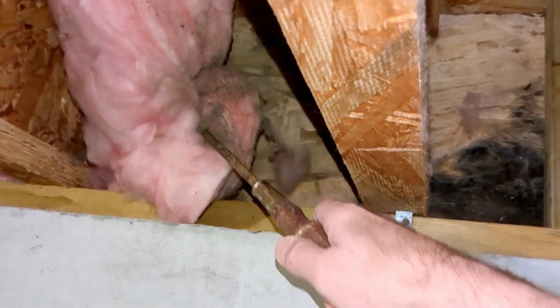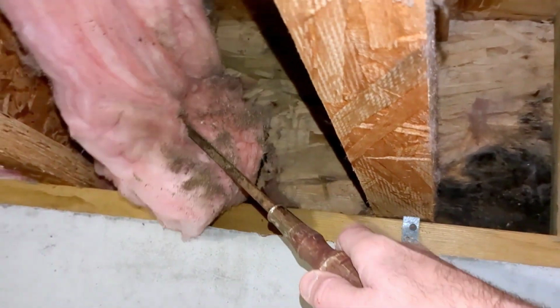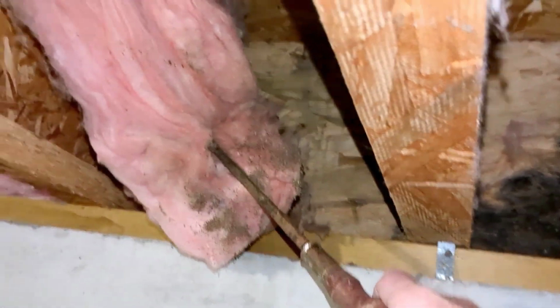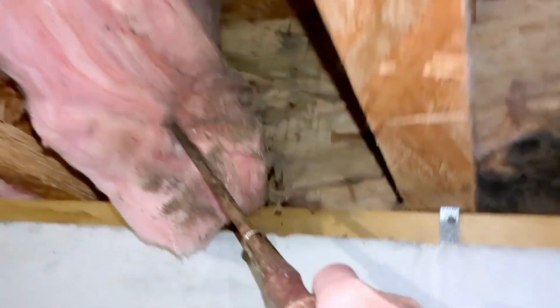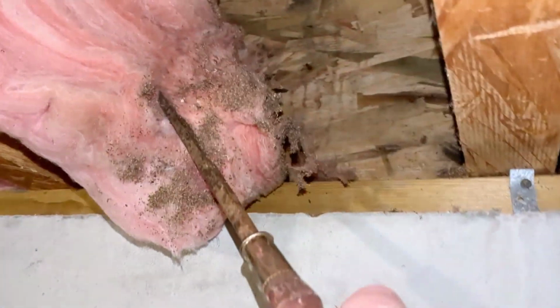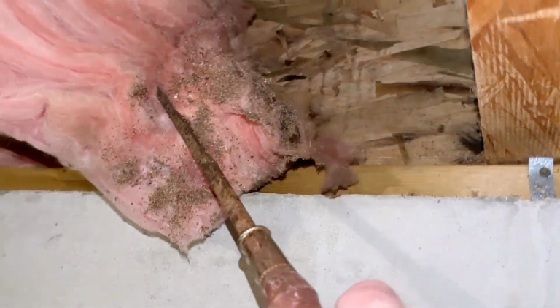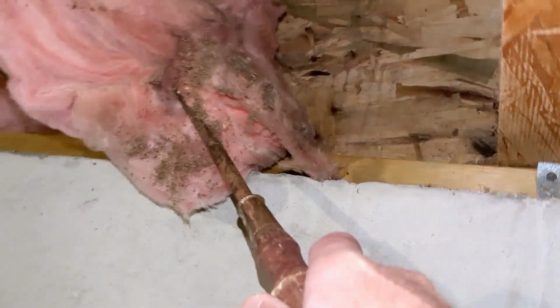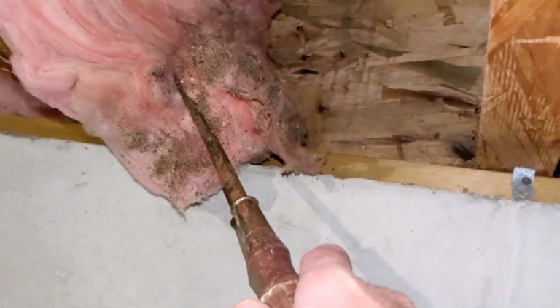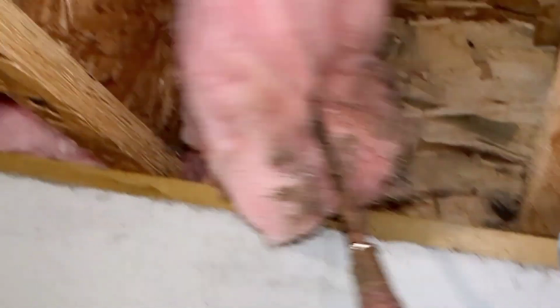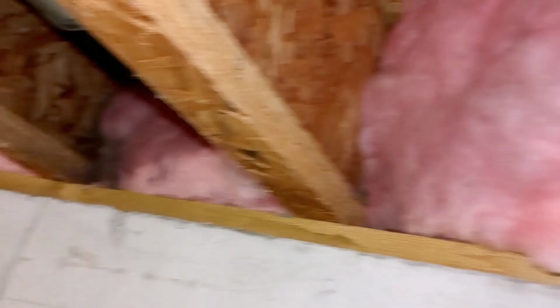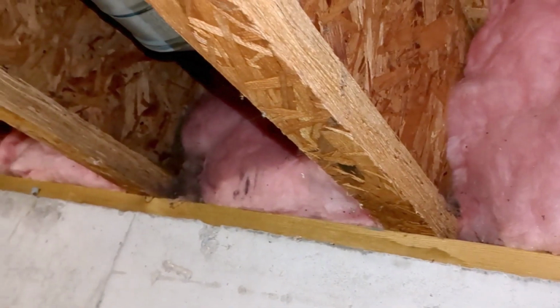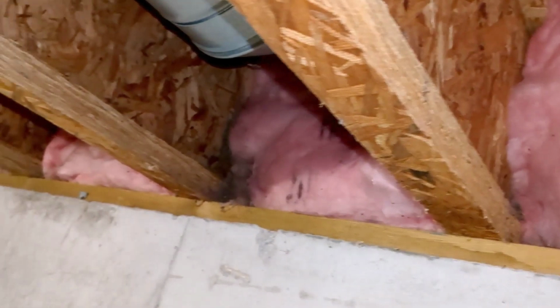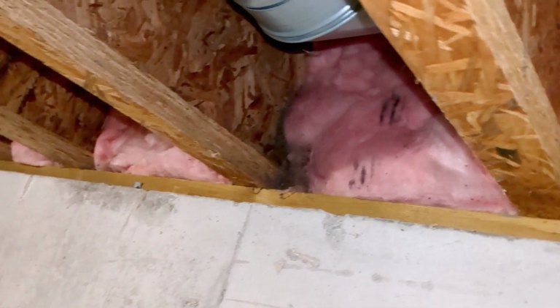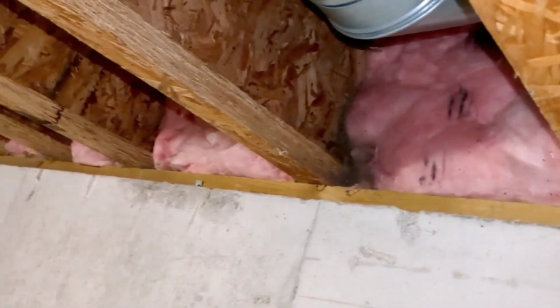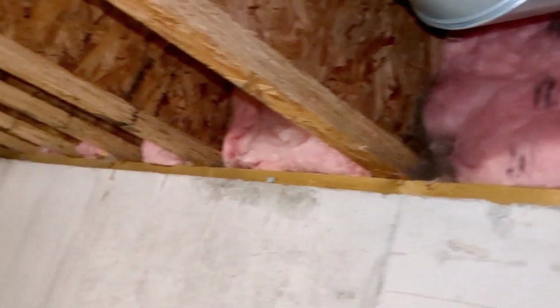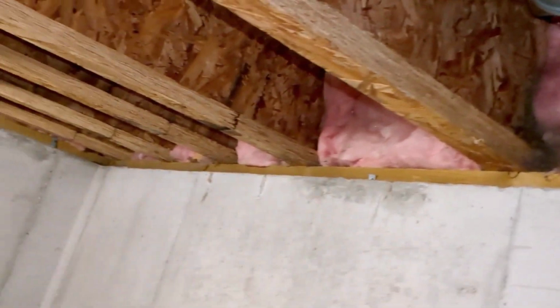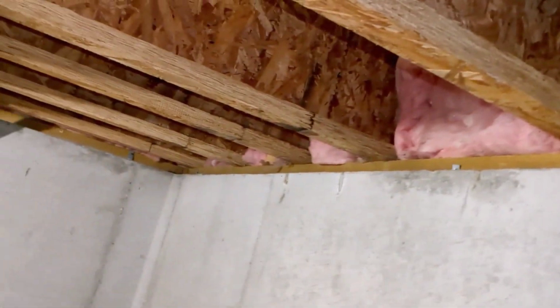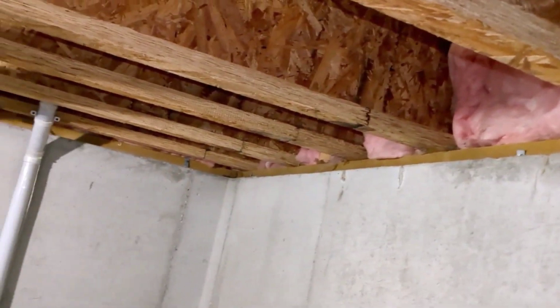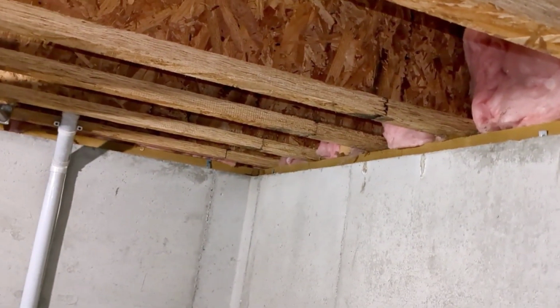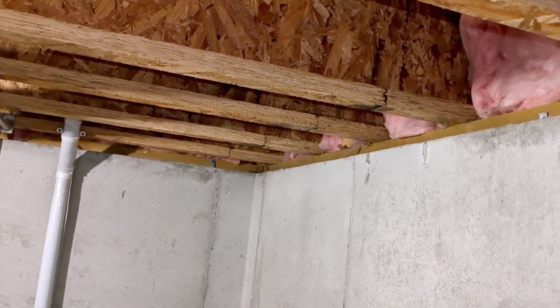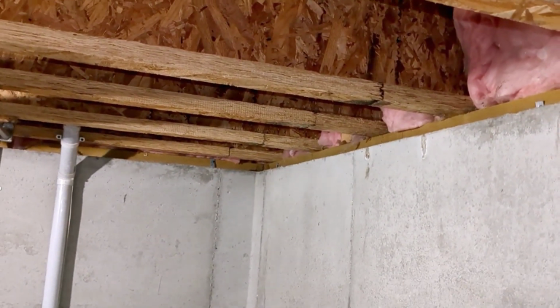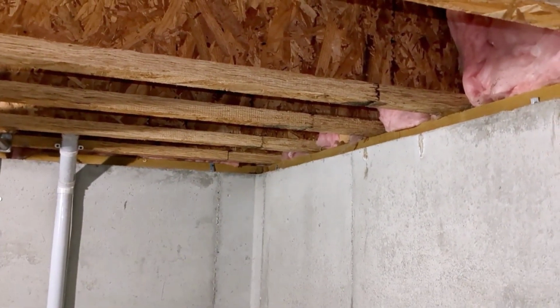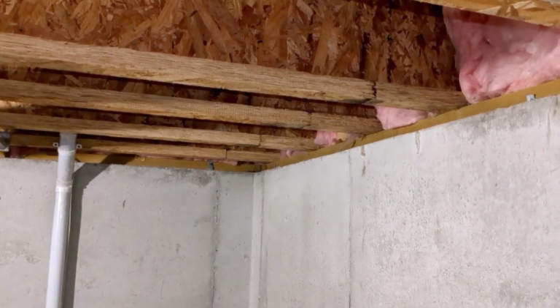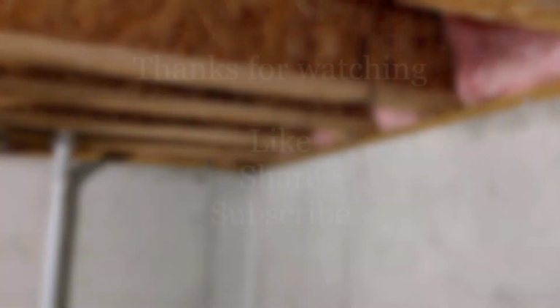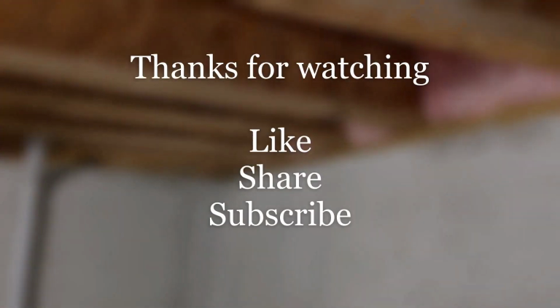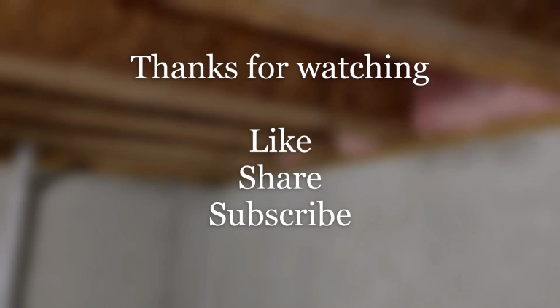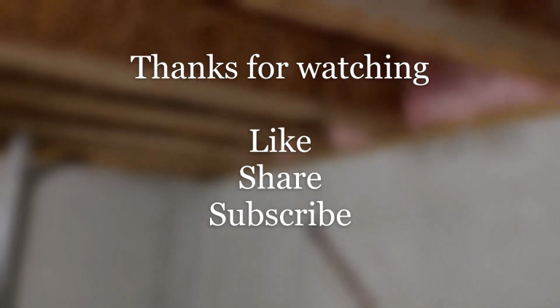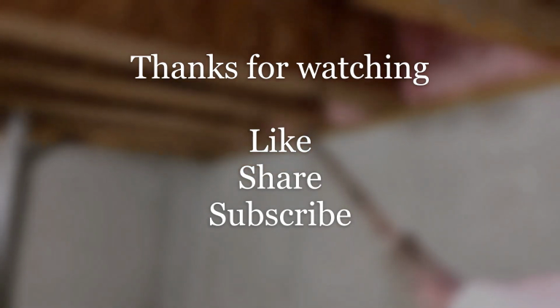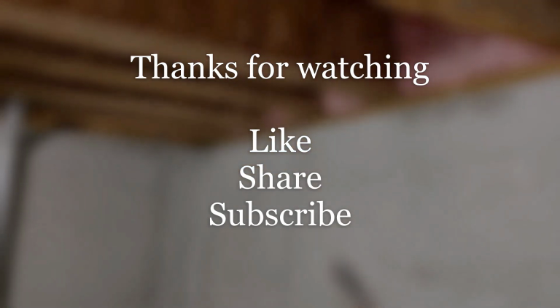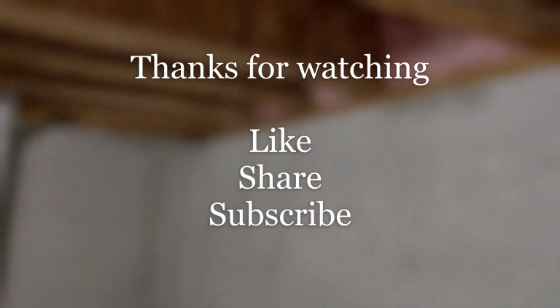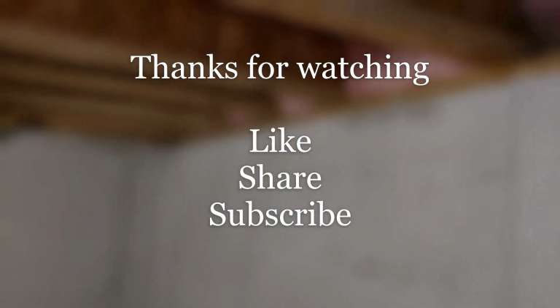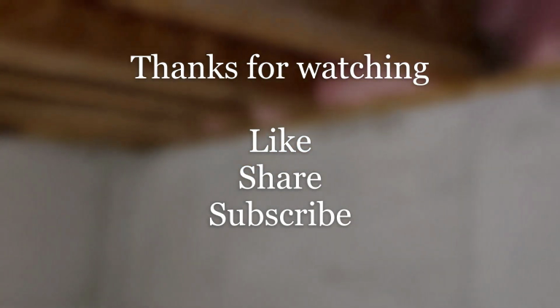I'm also starting to see frass from carpenter ants right on down the line. There was another junction at the other end where a rain diverter was also missing, and there's some more damage down that way as well.